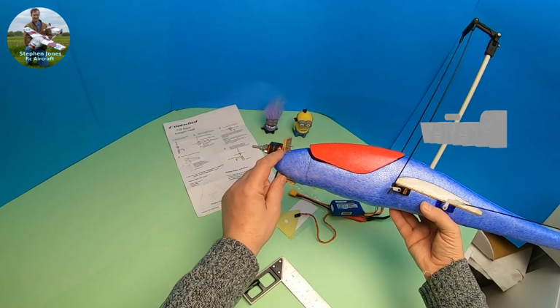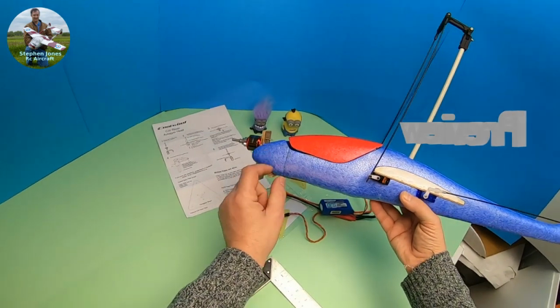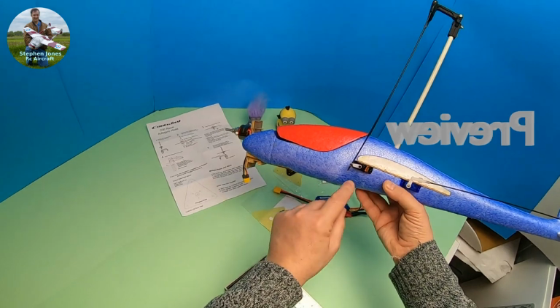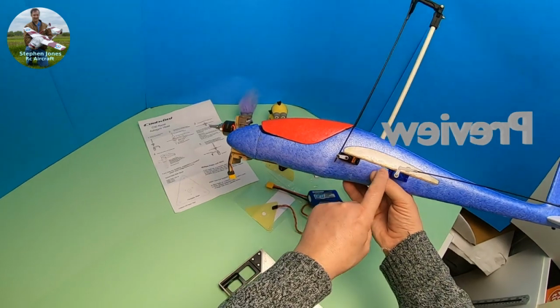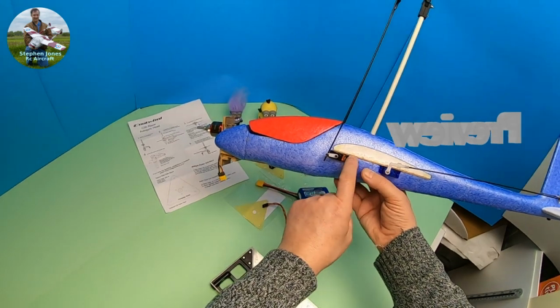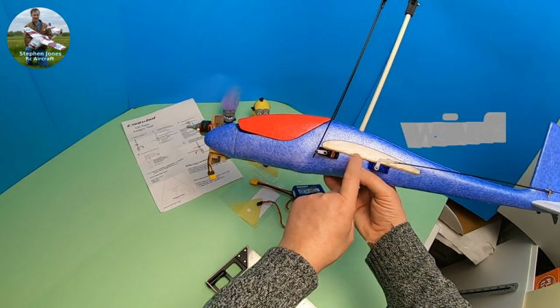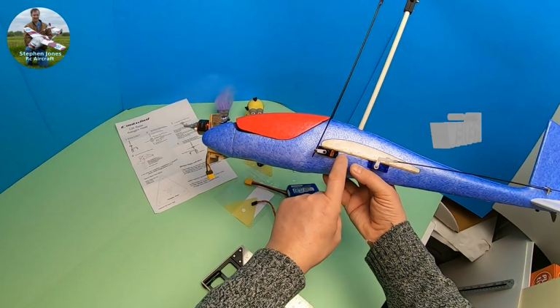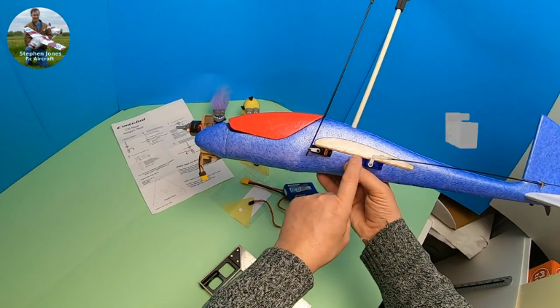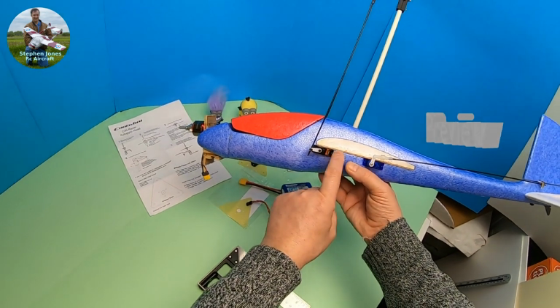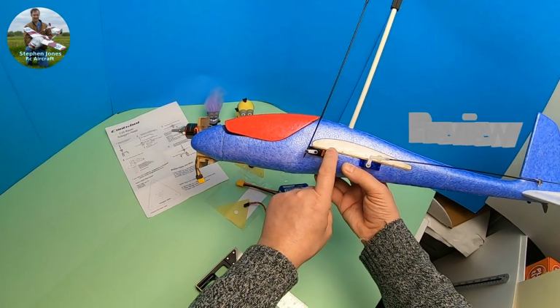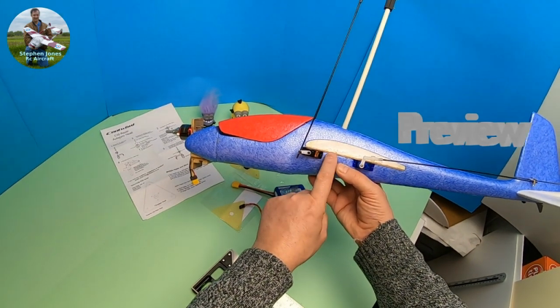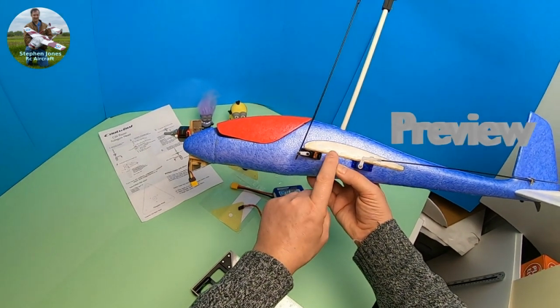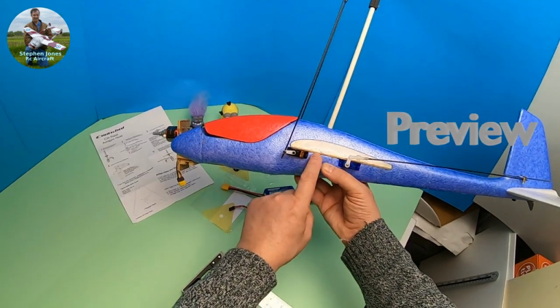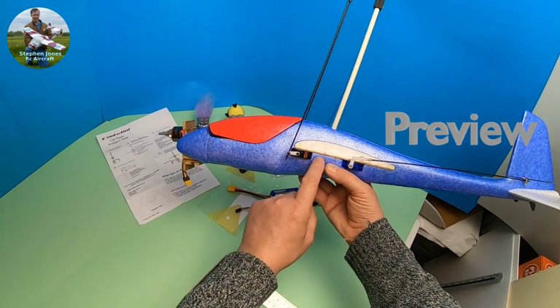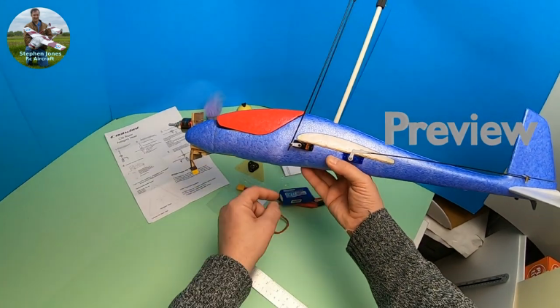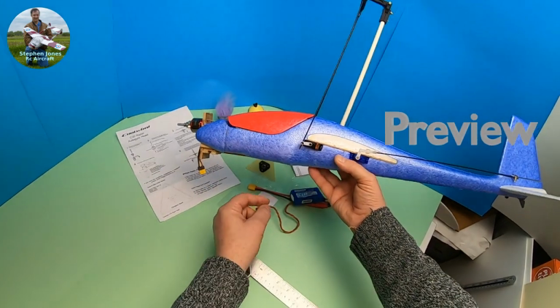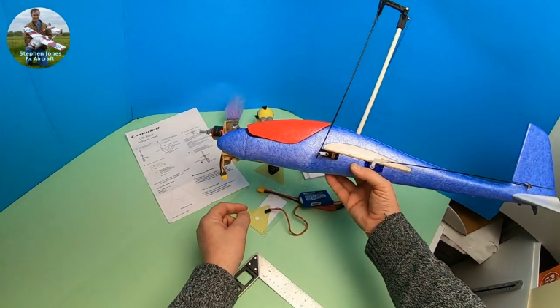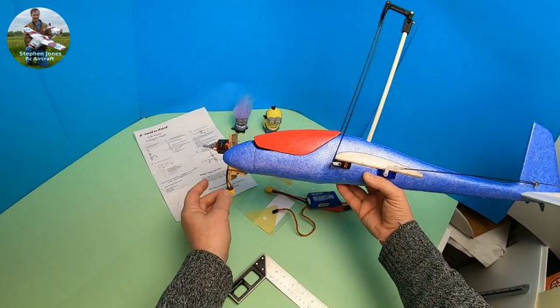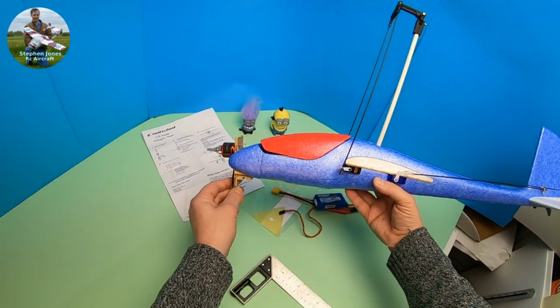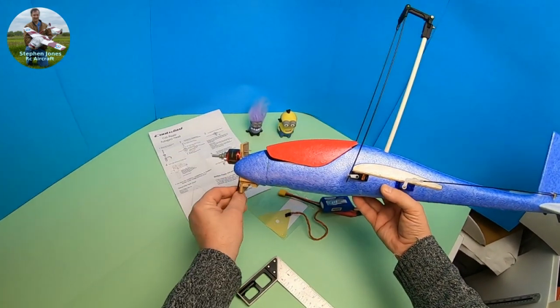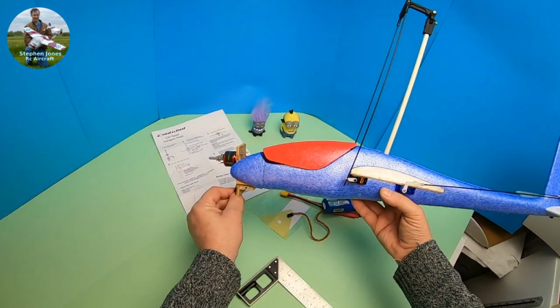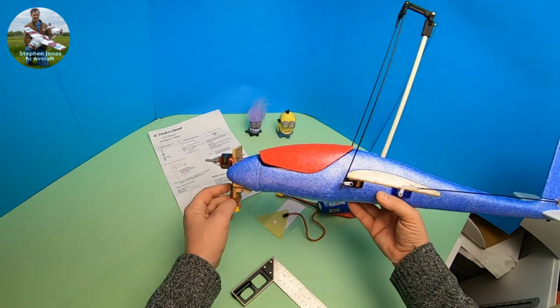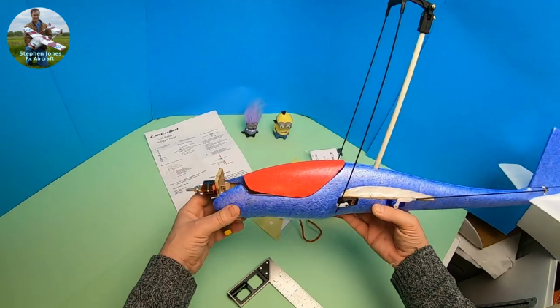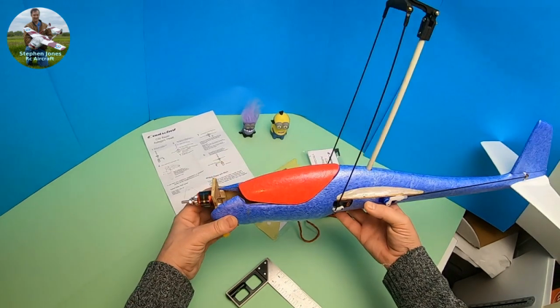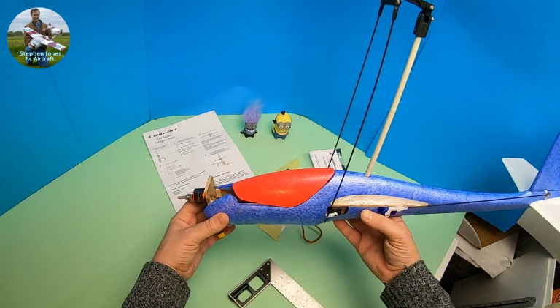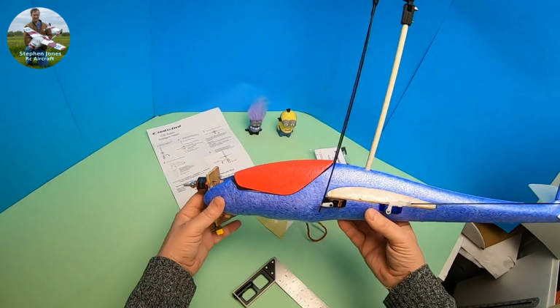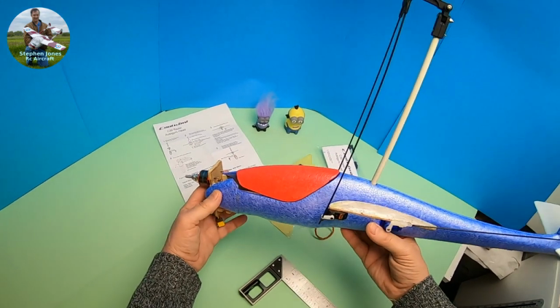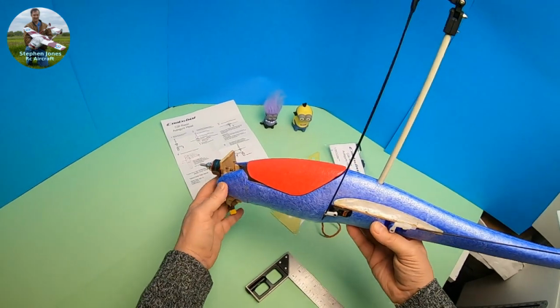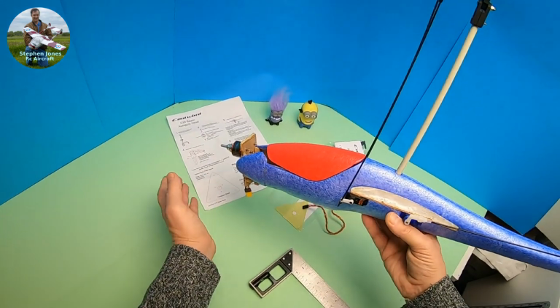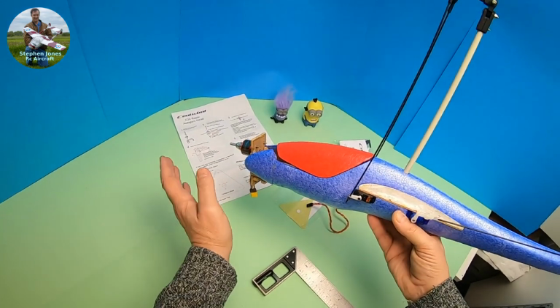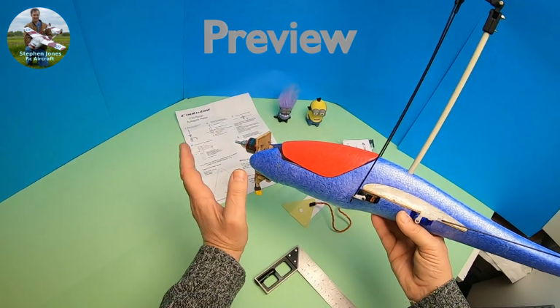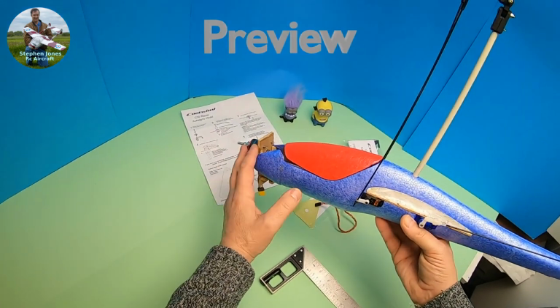The motor I've put in roughly the same position as before, which is just above where the thrust line is here — that's where it worked out from on the previous build.